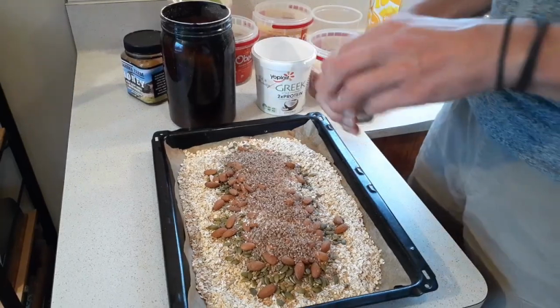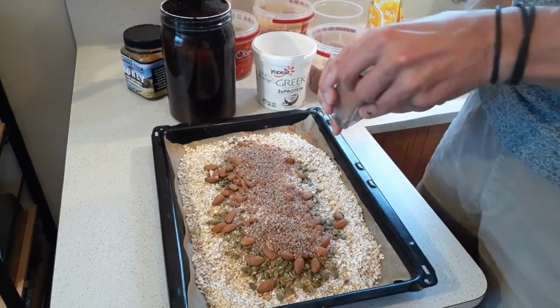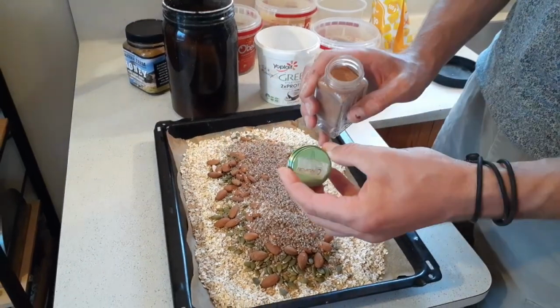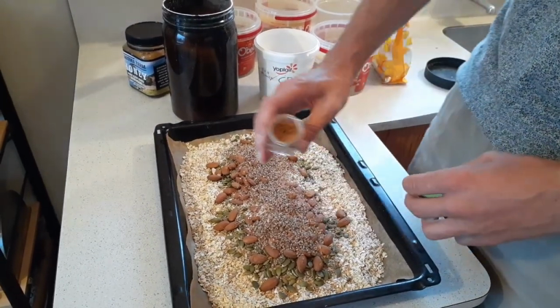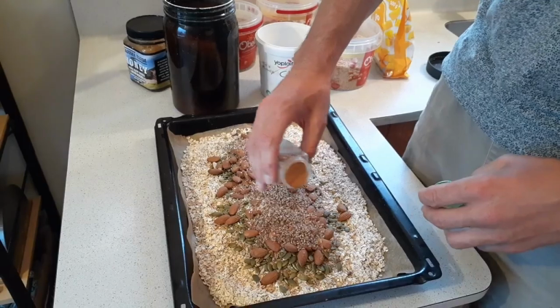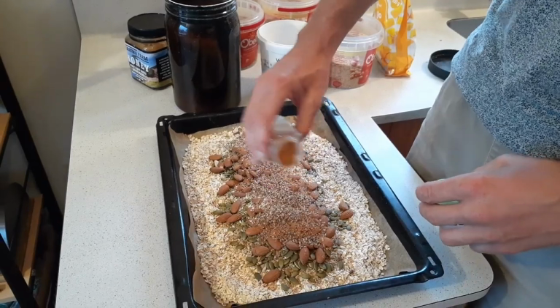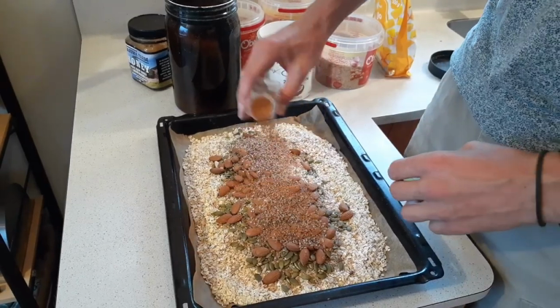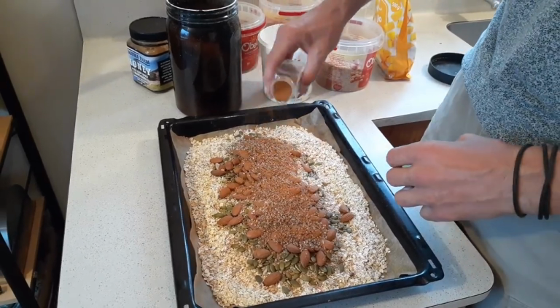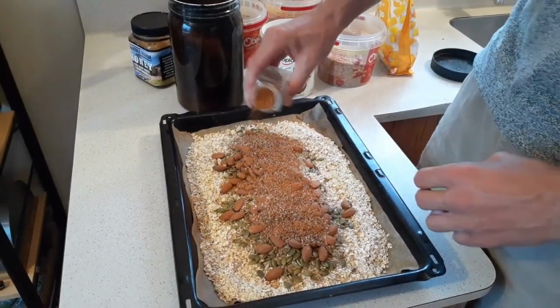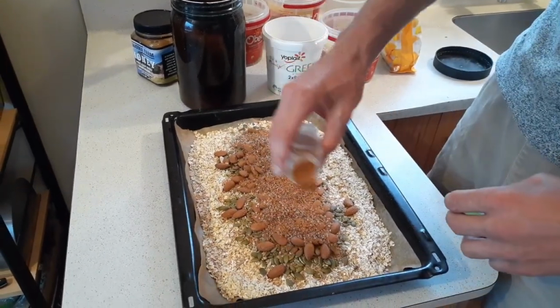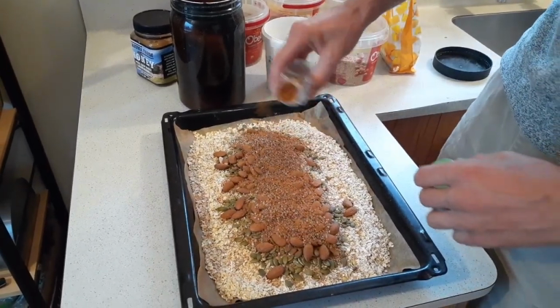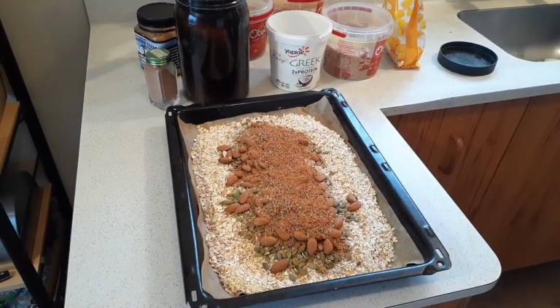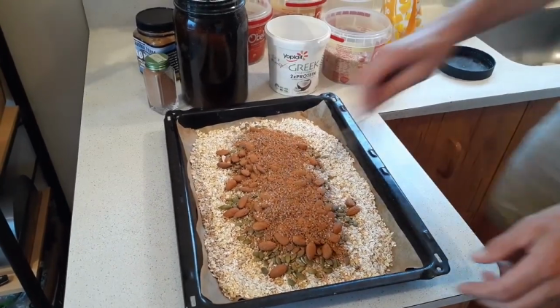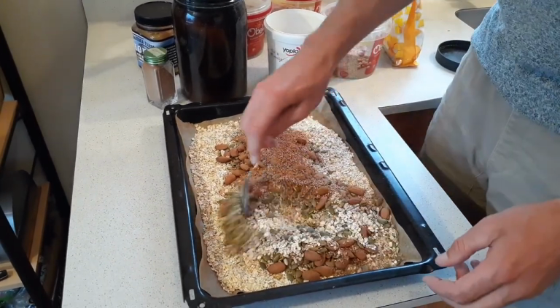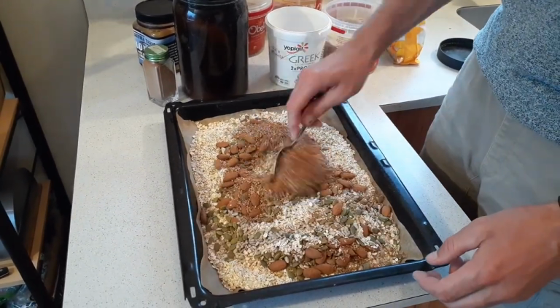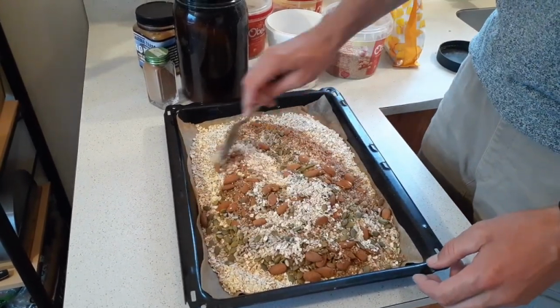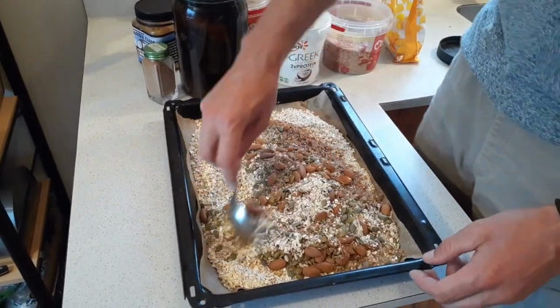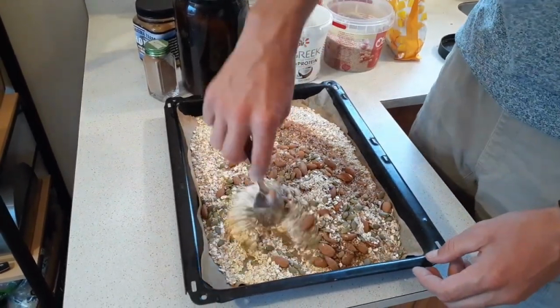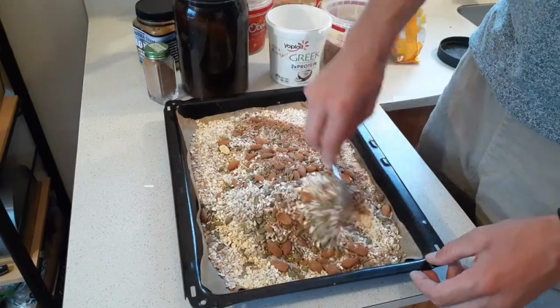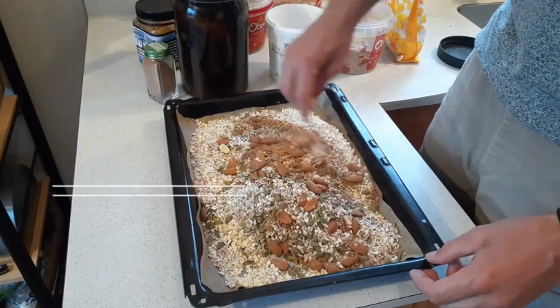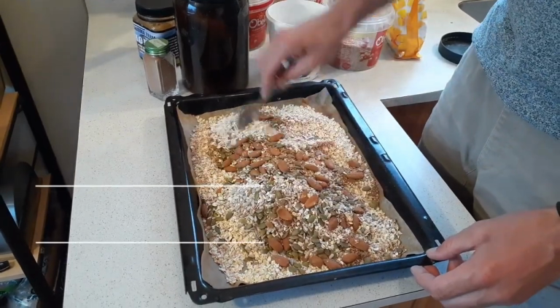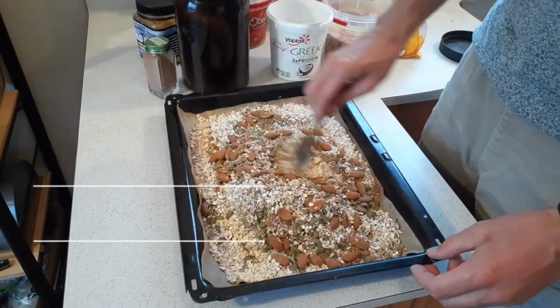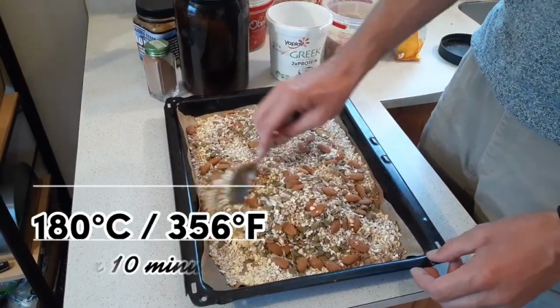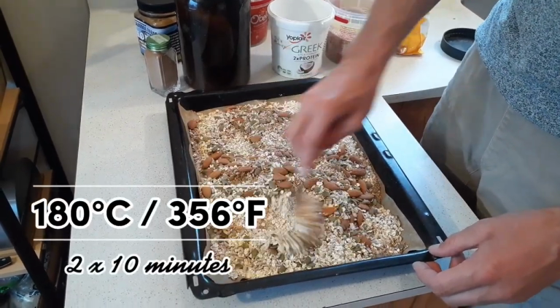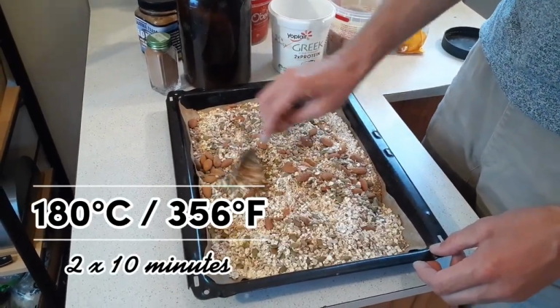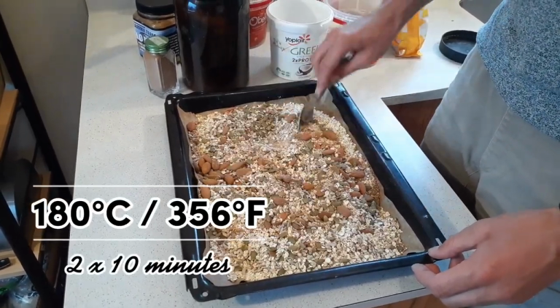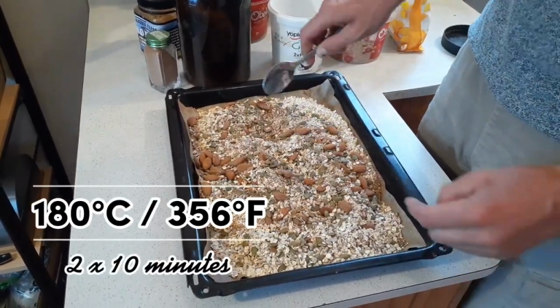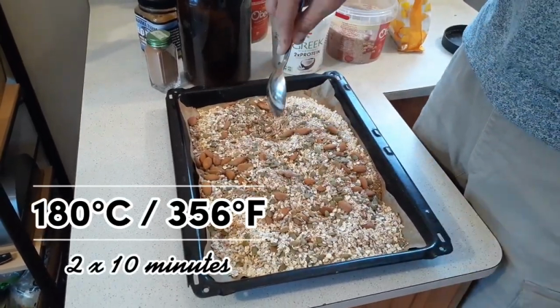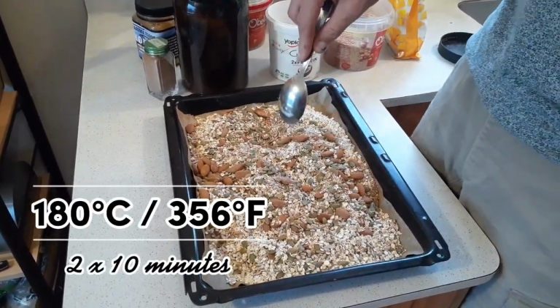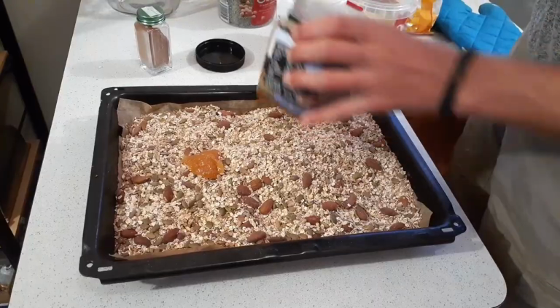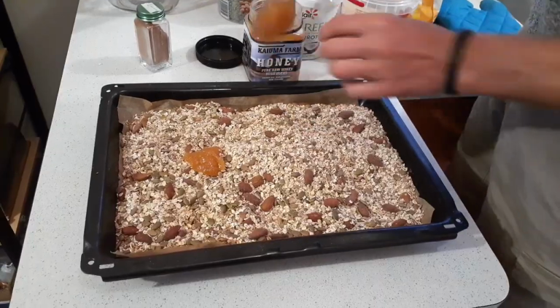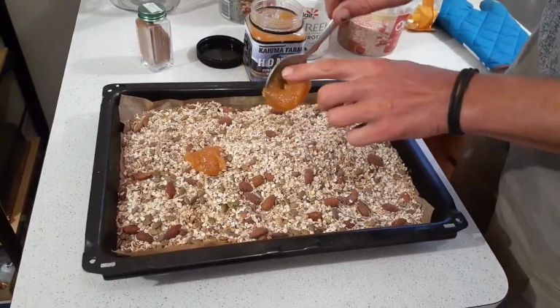Then you add some cinnamon for flavor and experiment with how much you like. Then you put it in the oven for about 20 minutes — two times 10 minutes — and in between you give it a quick stir.